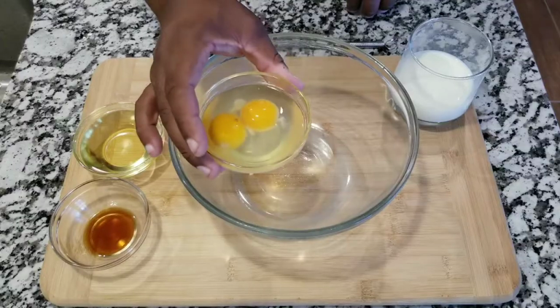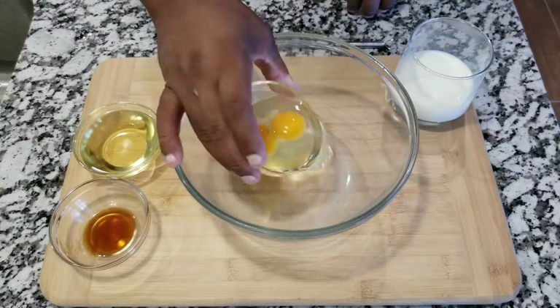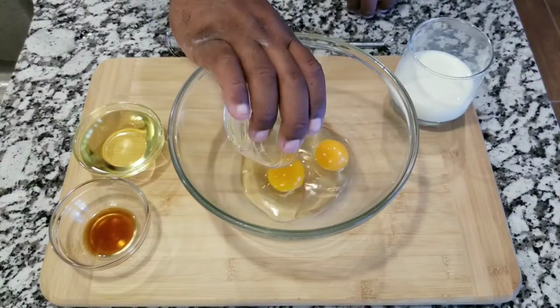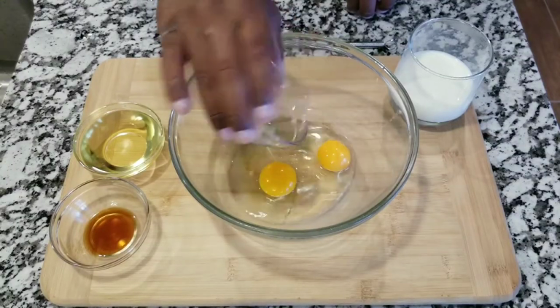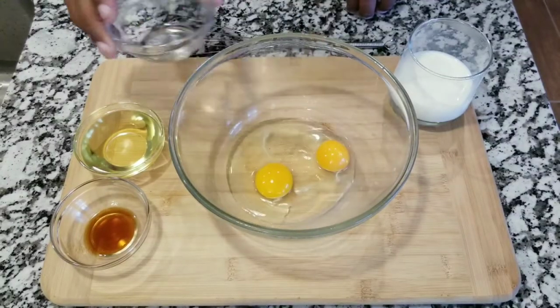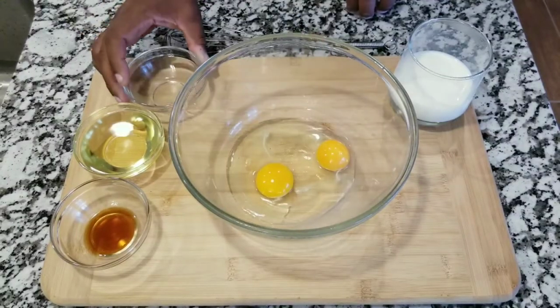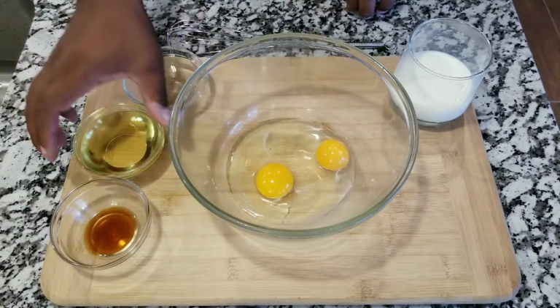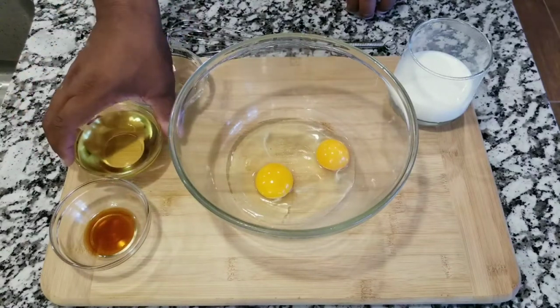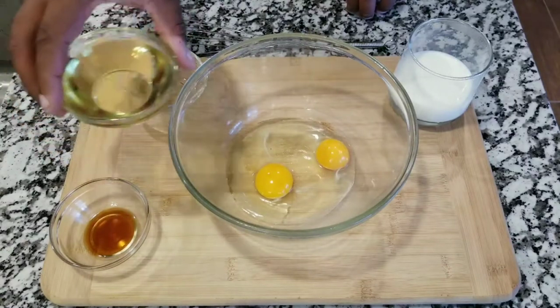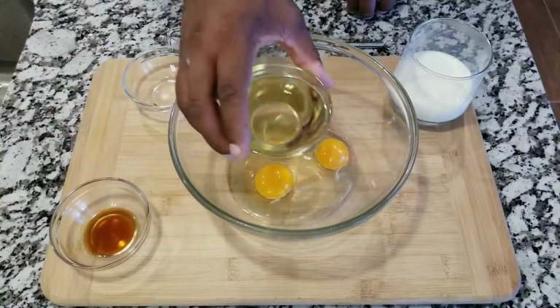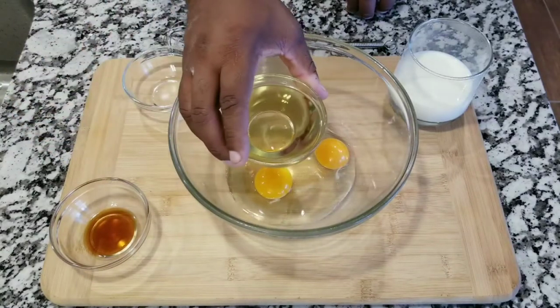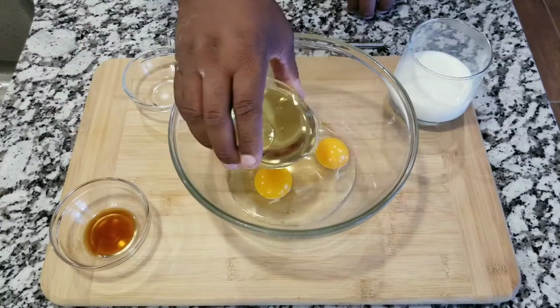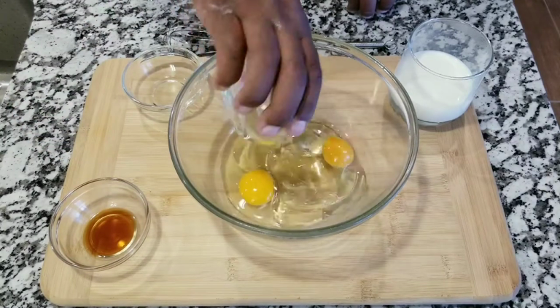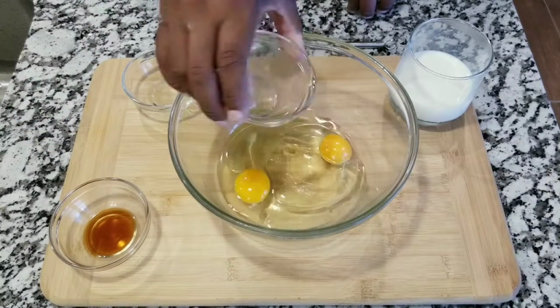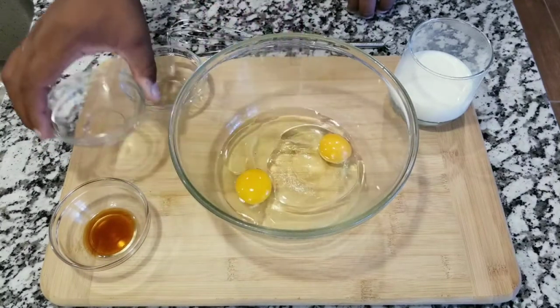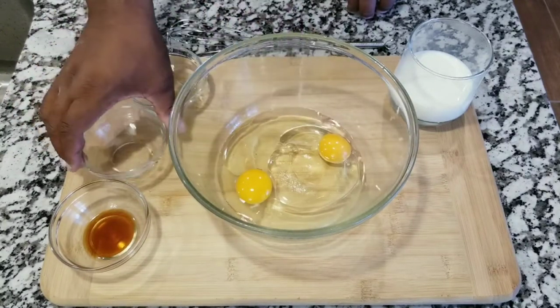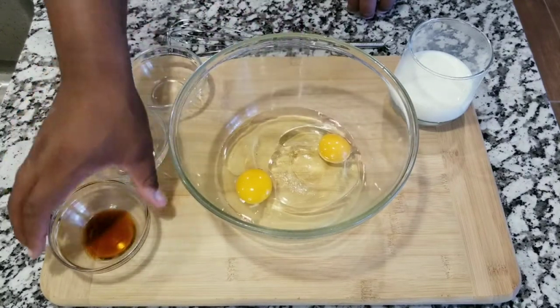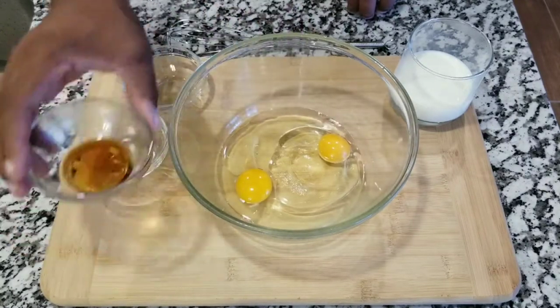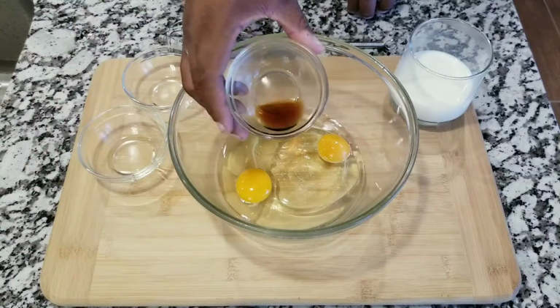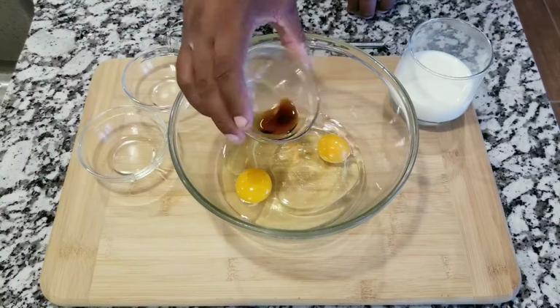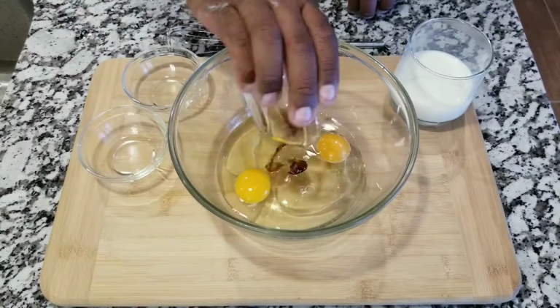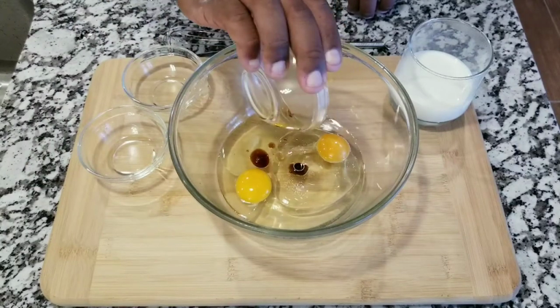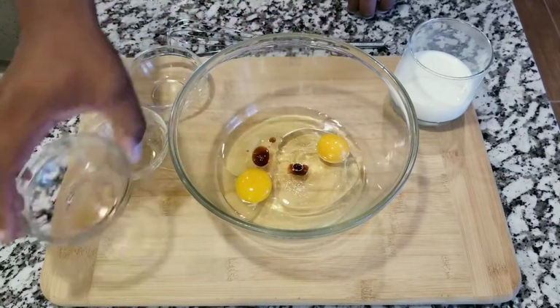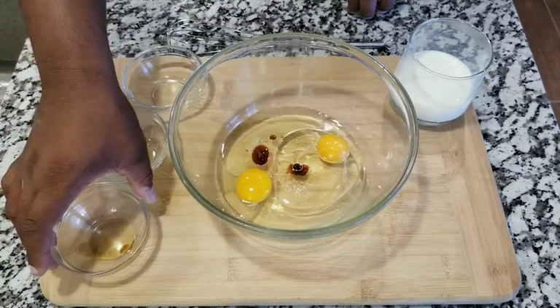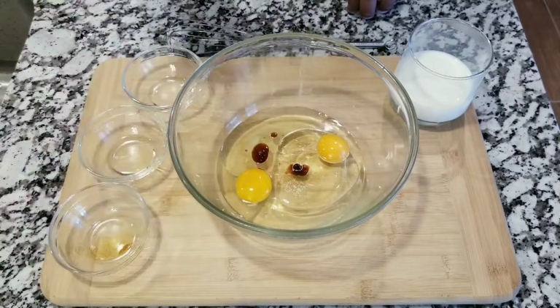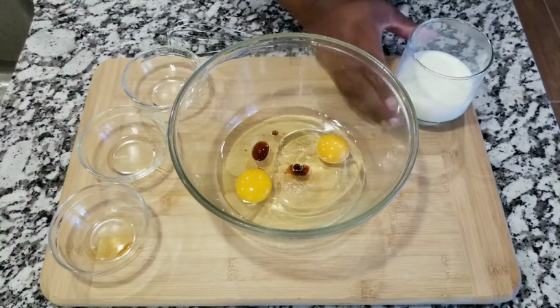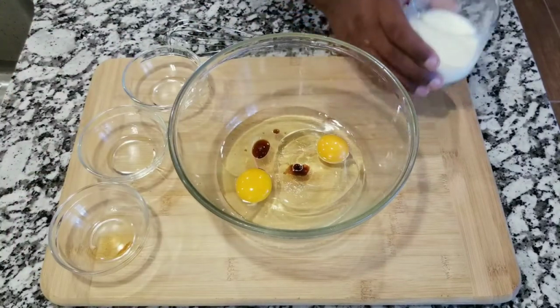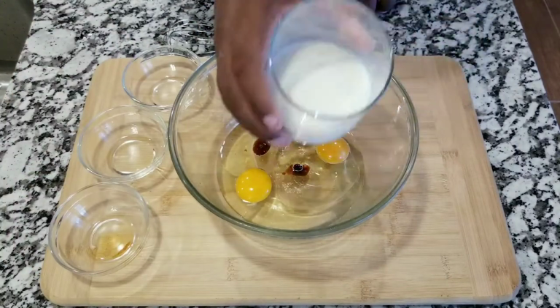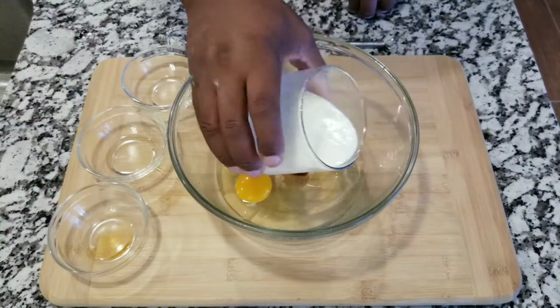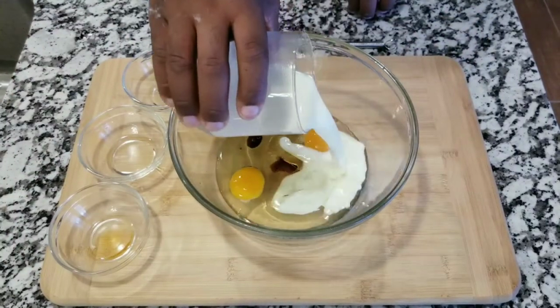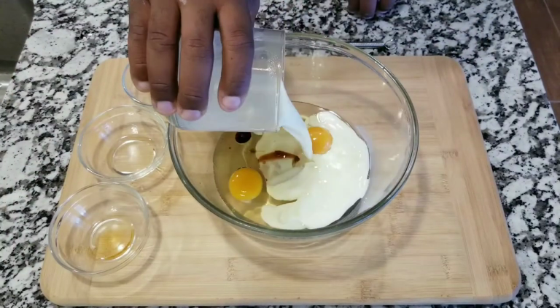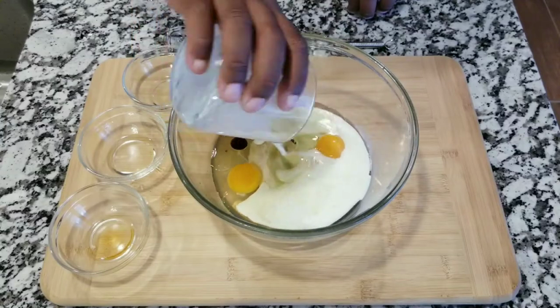On today's recipe I'm gonna be showing you how to make zucchini bread, something very easy, cheap, and delicious to make. Don't forget to subscribe, leave a comment, and share this video if you like.